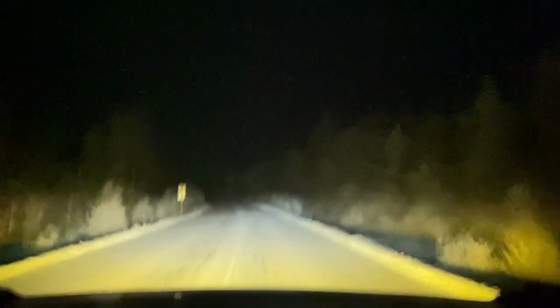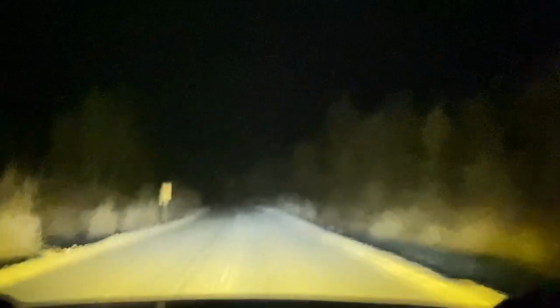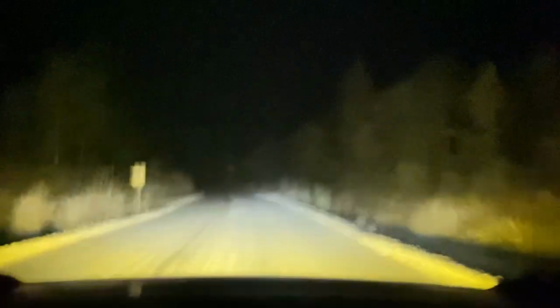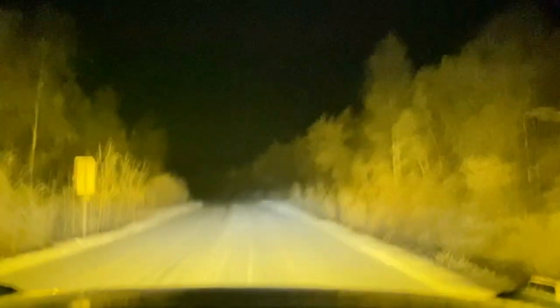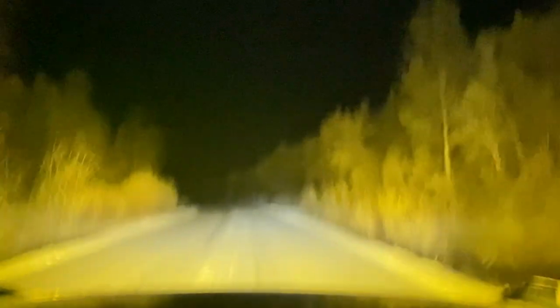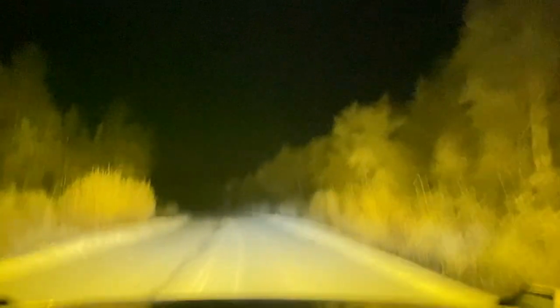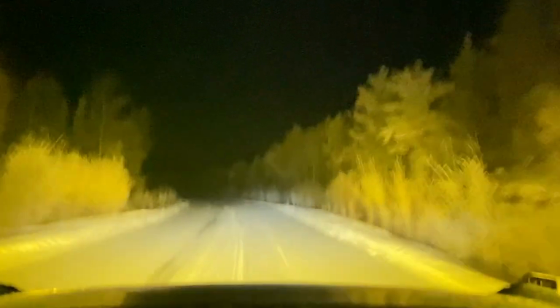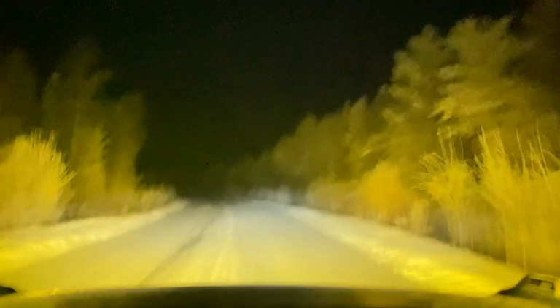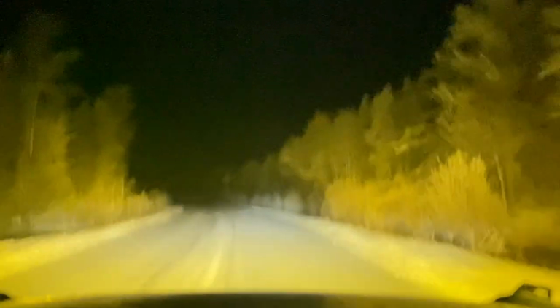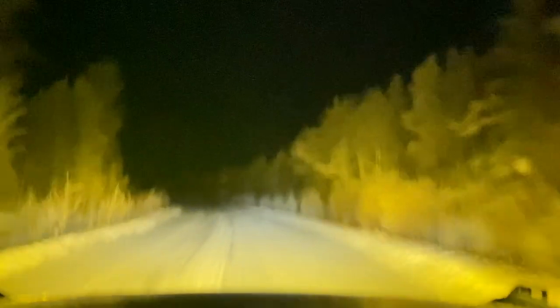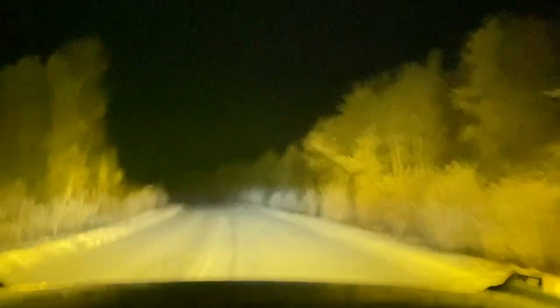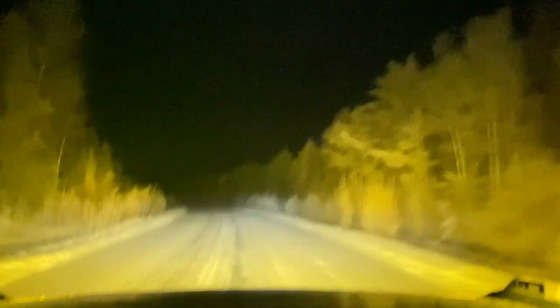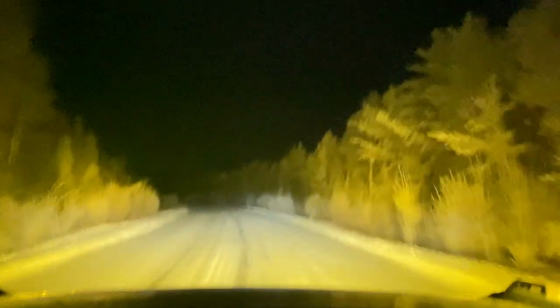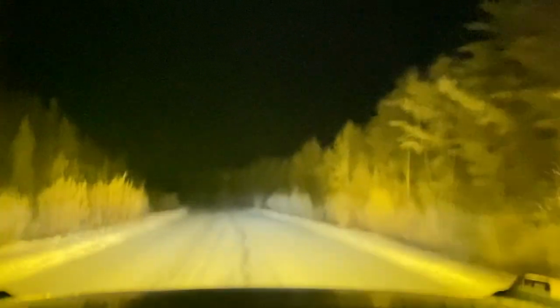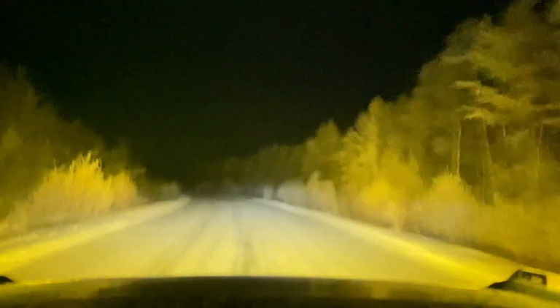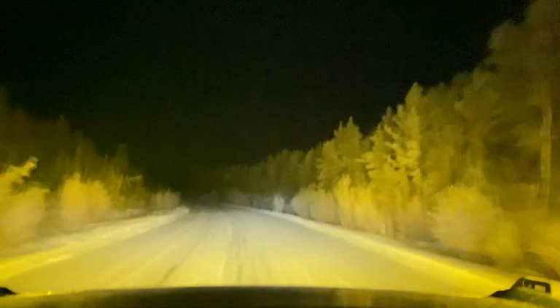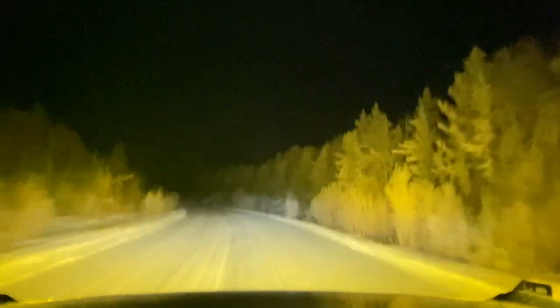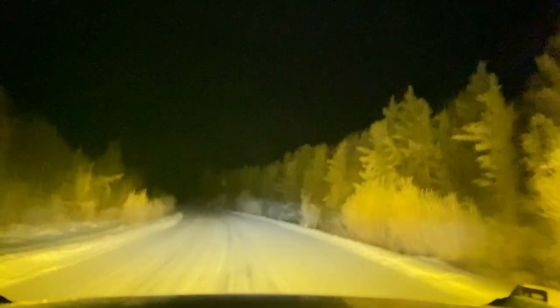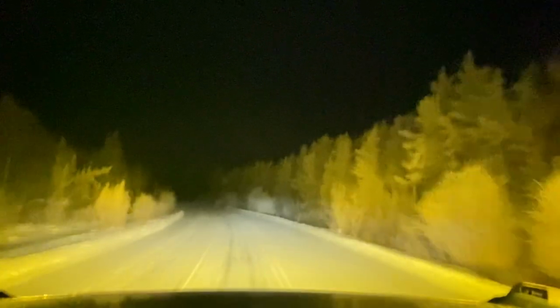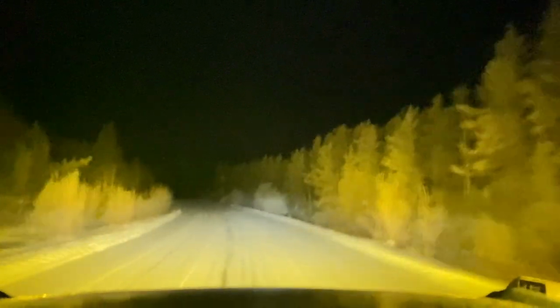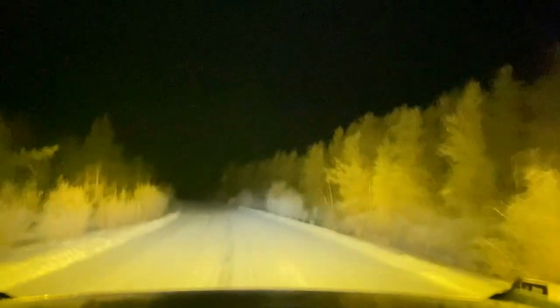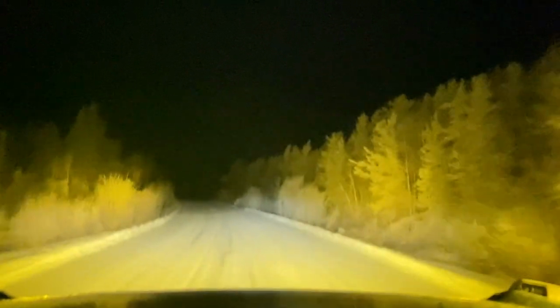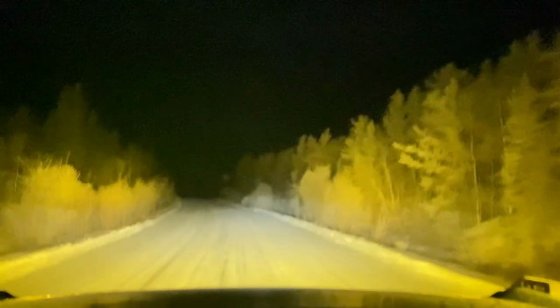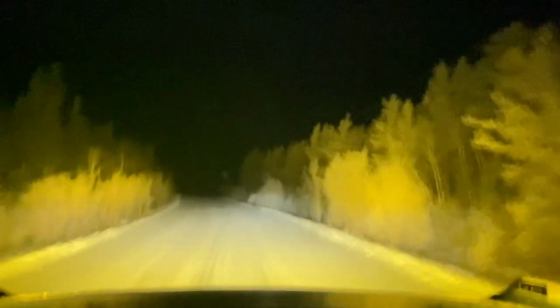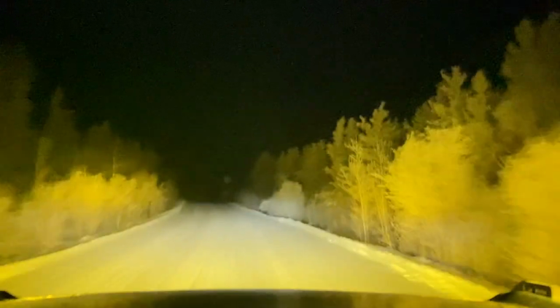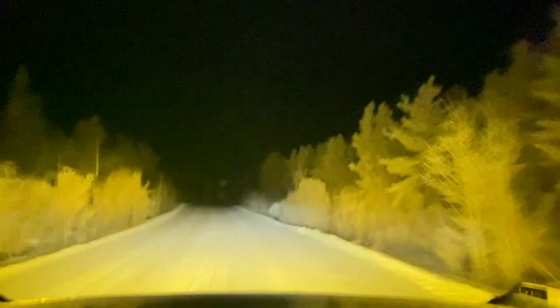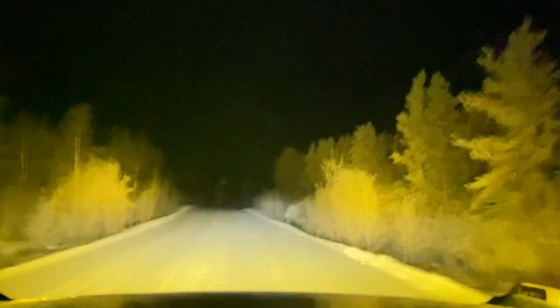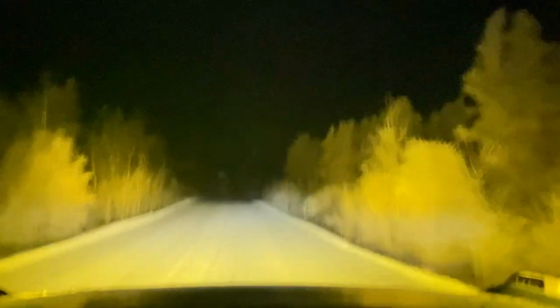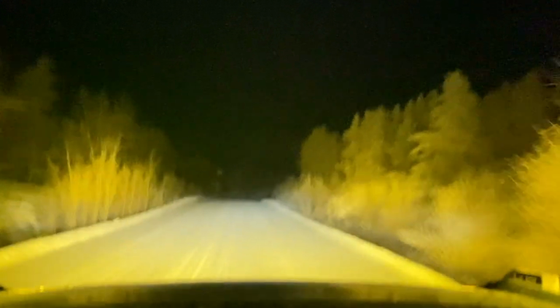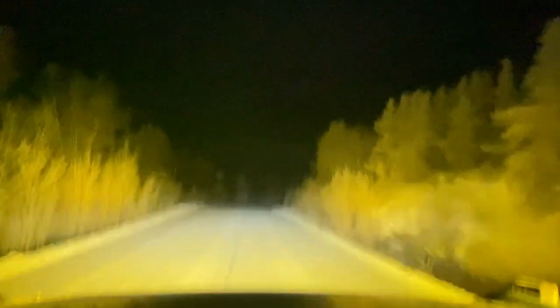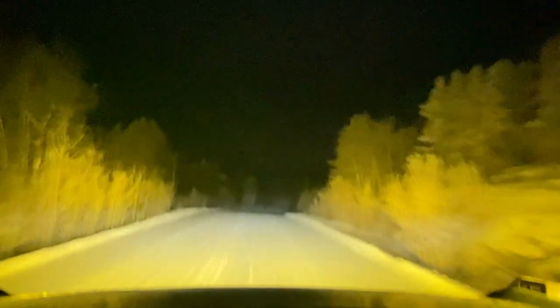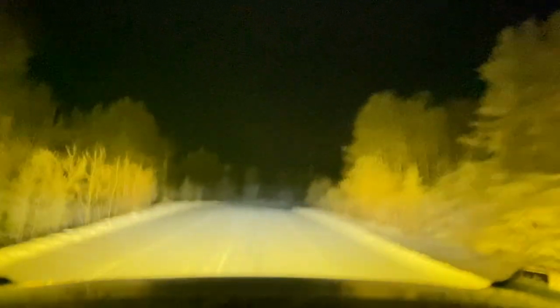Lots of emitters and a nice soft pattern, pointed out to each ditch obviously. For center fill are some Baja LP9 Pros with the low beam.